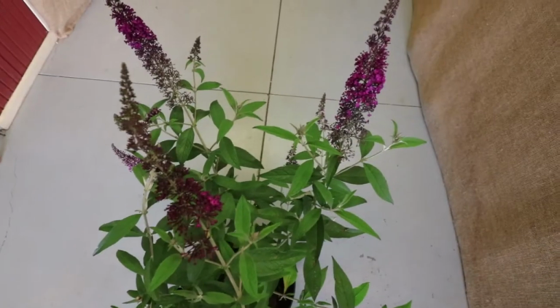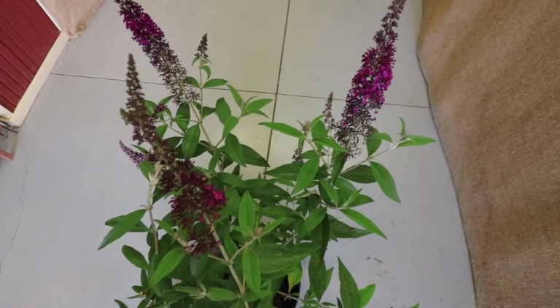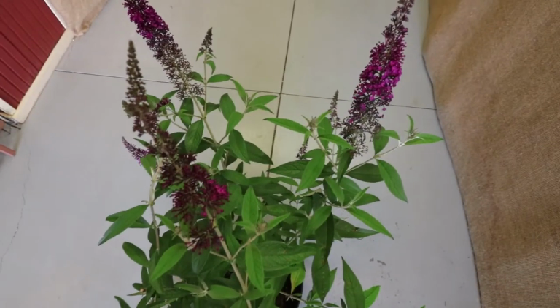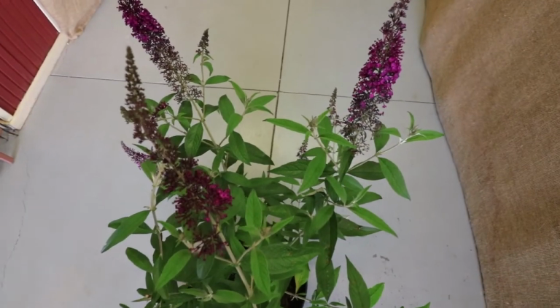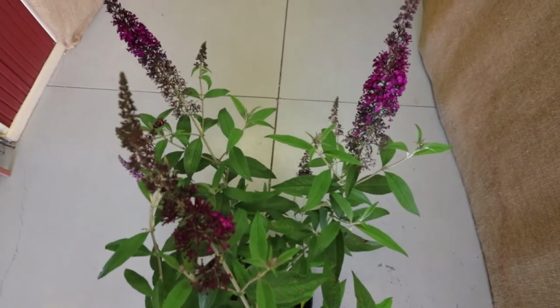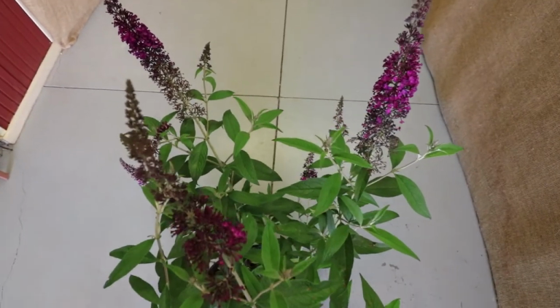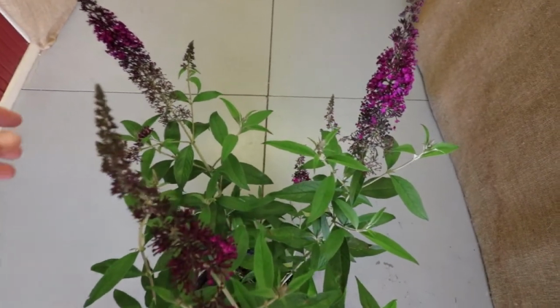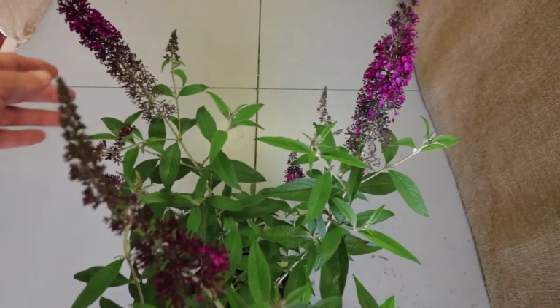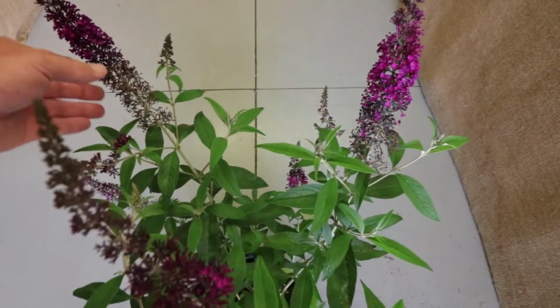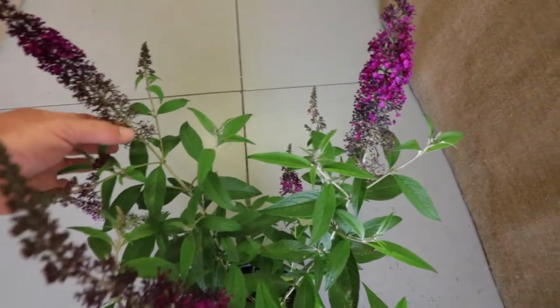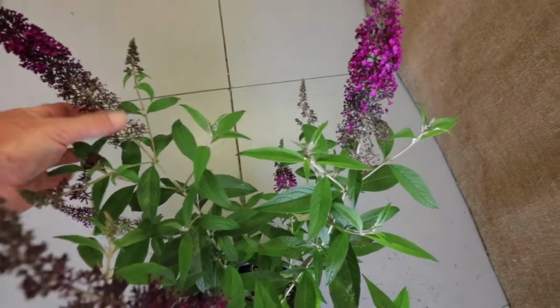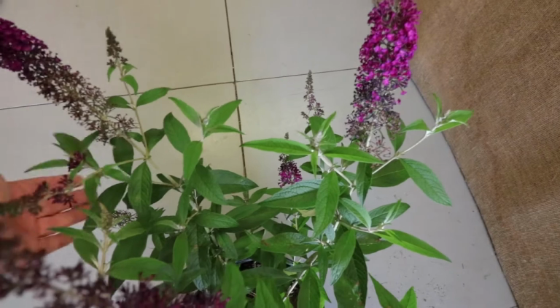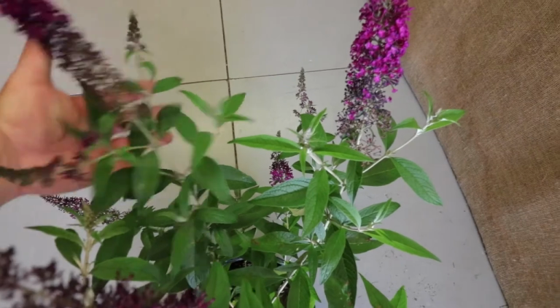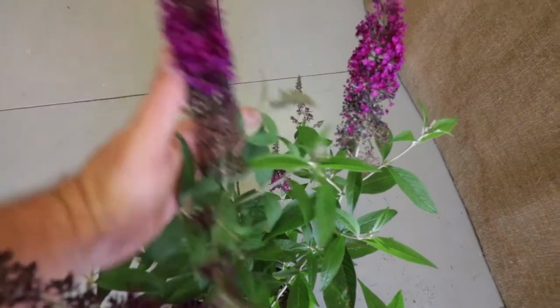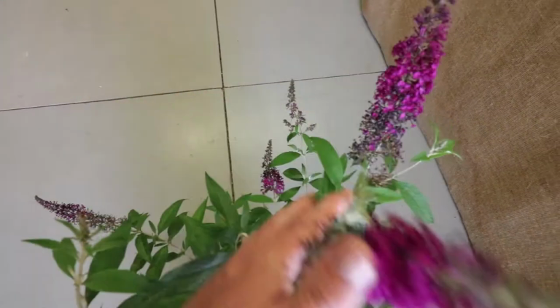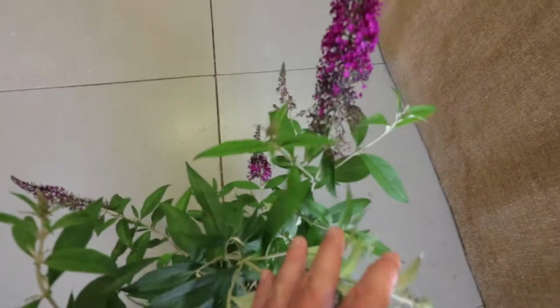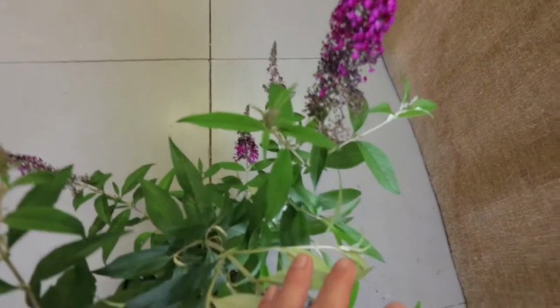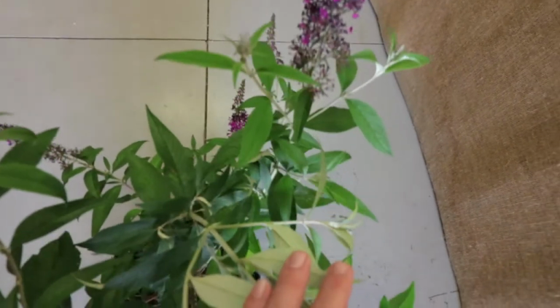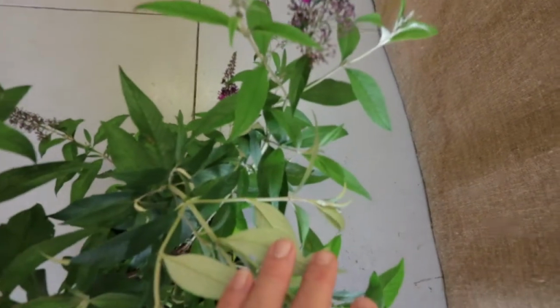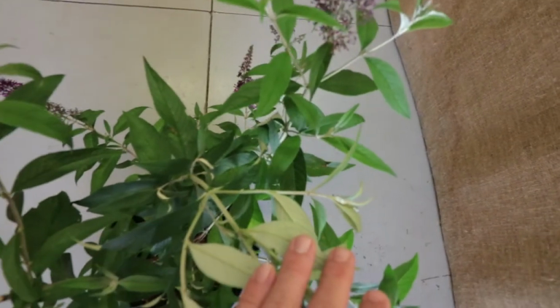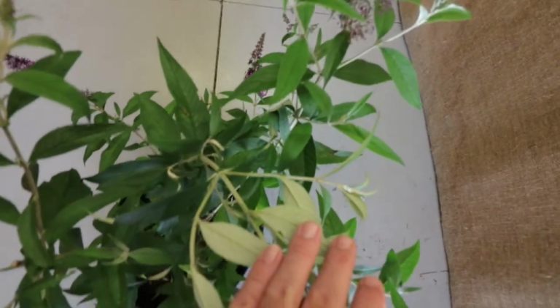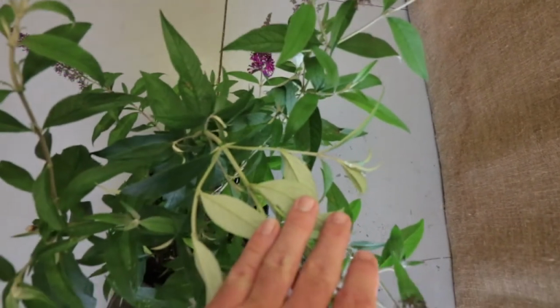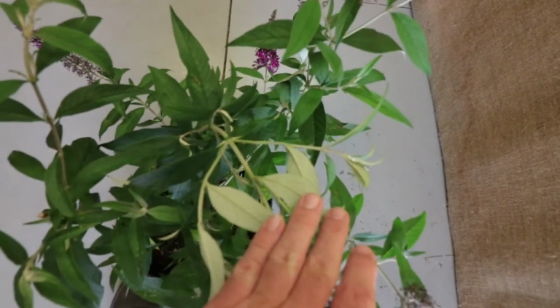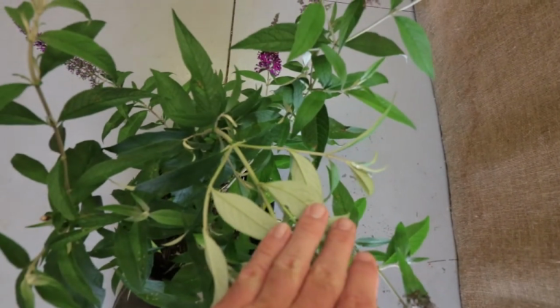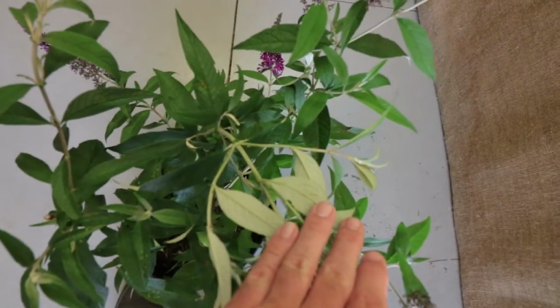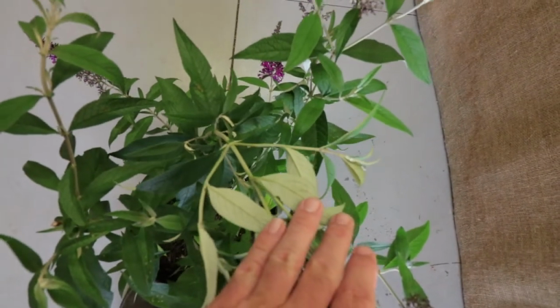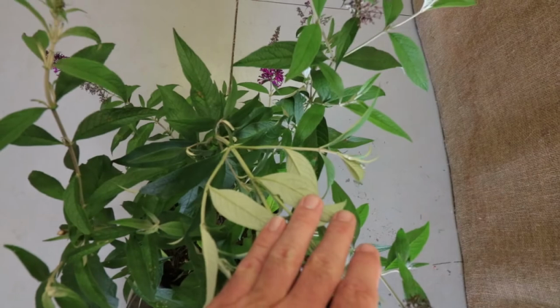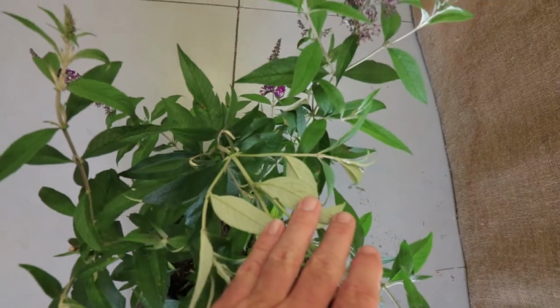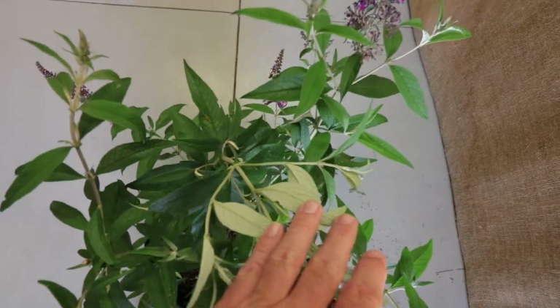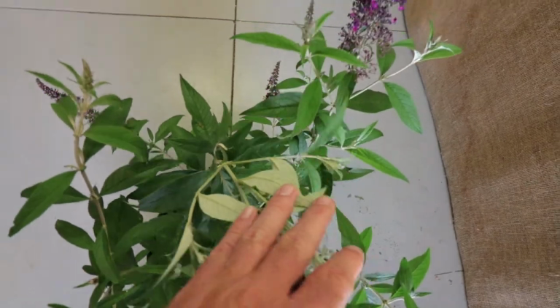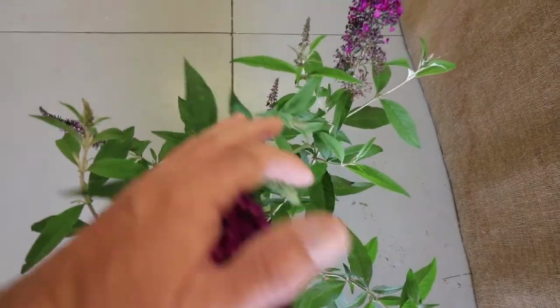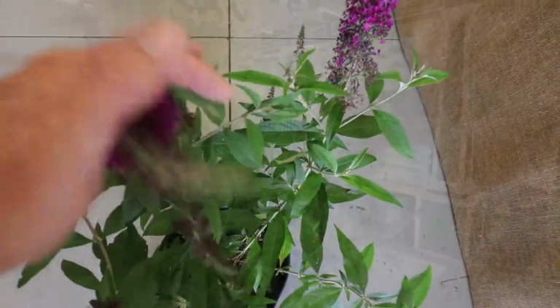They attract lots and lots of butterflies and other pollinators during the season. The back of the leaves on butterfly bushes are like a silver color and it's quite nice when the wind blows them around.